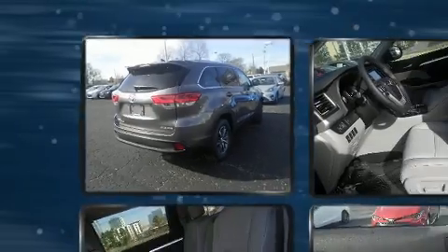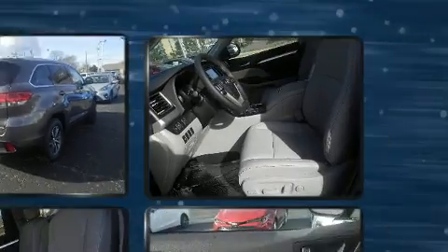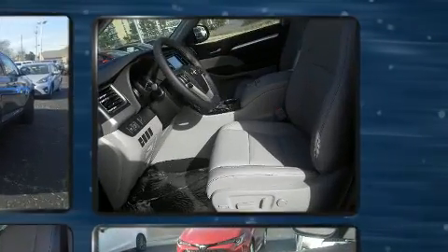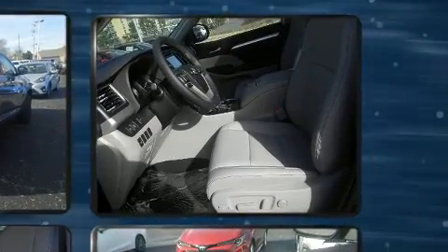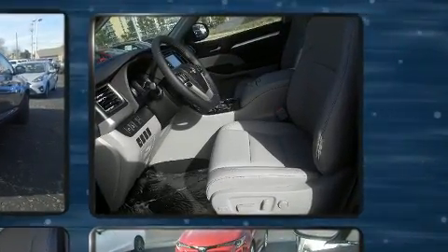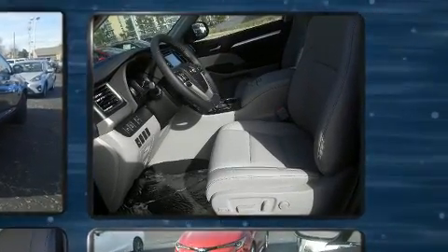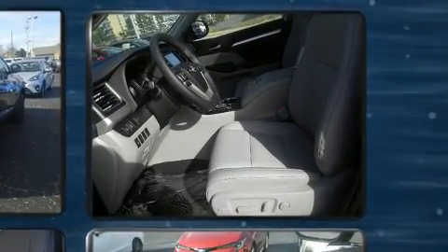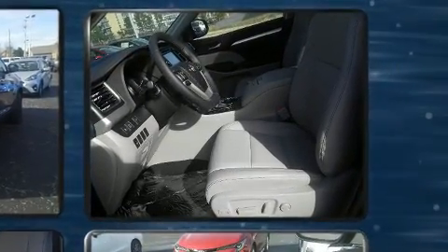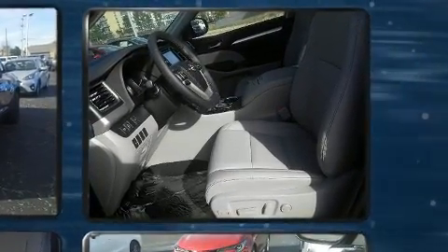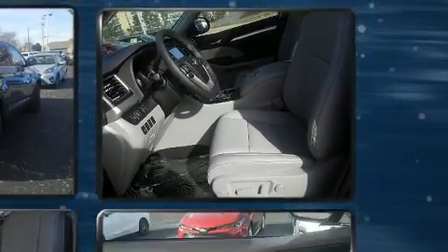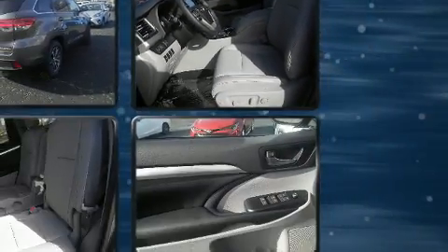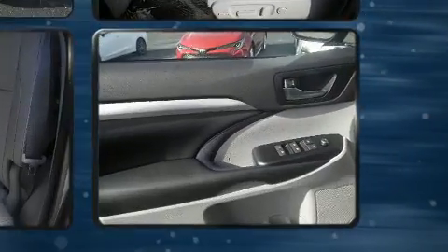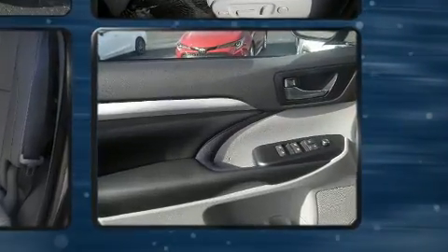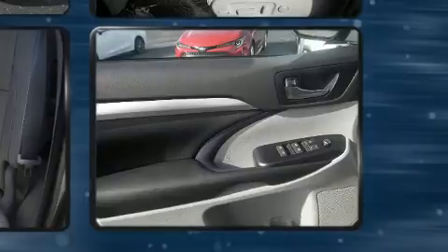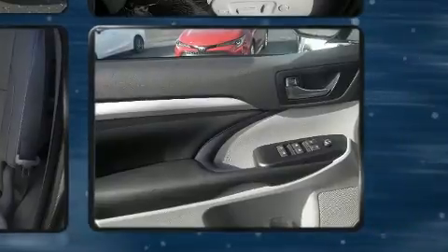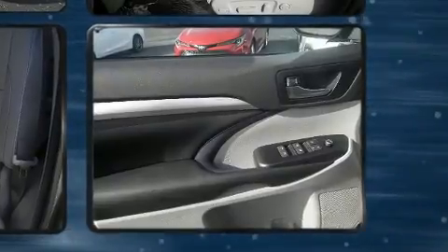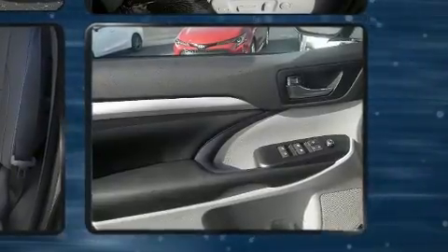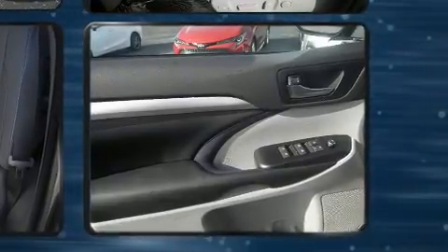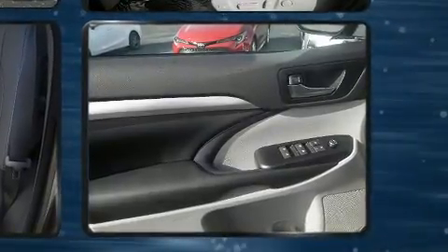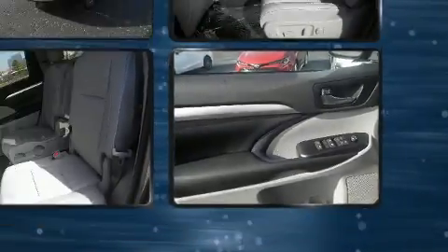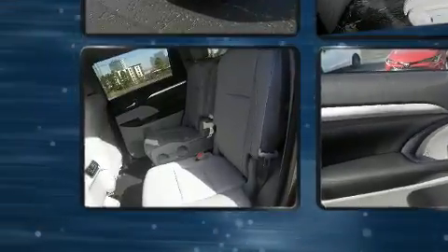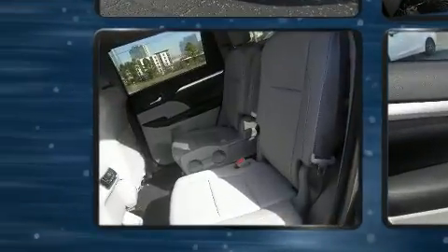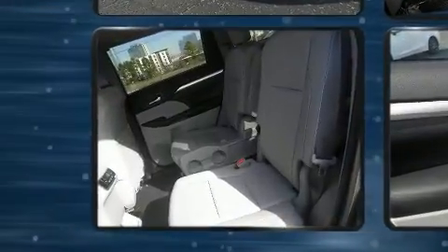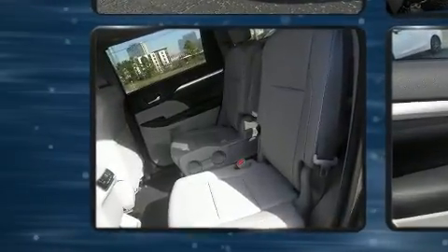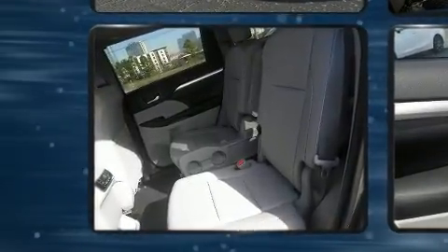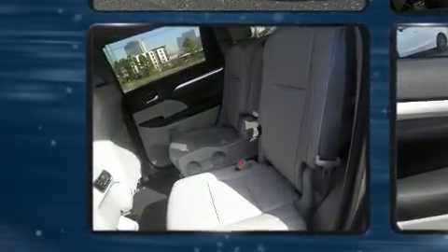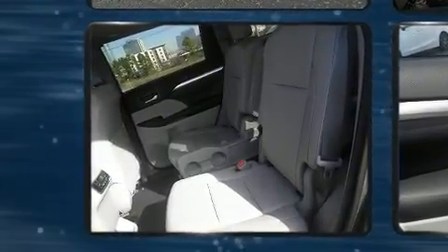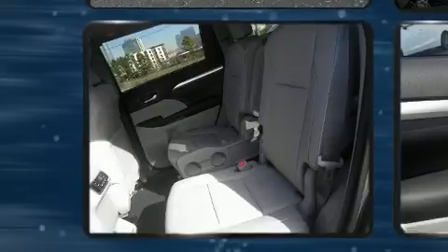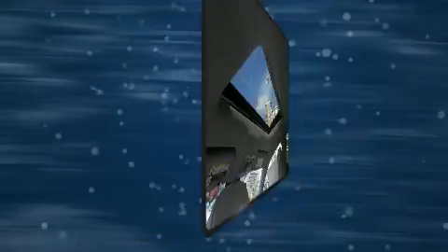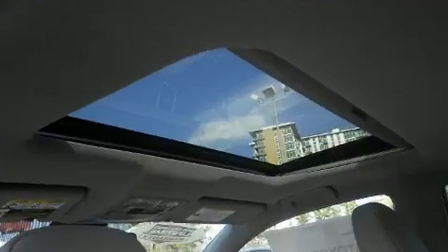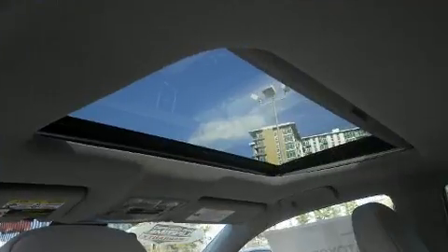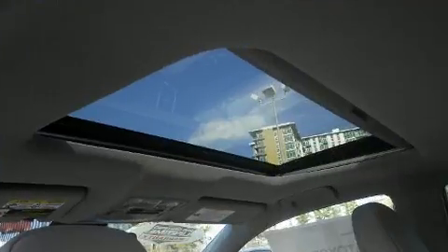Toyota prioritized fit and finish, as evidenced by power front seats, an automatic dimming rearview mirror, automatic temperature control, power moonroof, lane departure warning, and more.